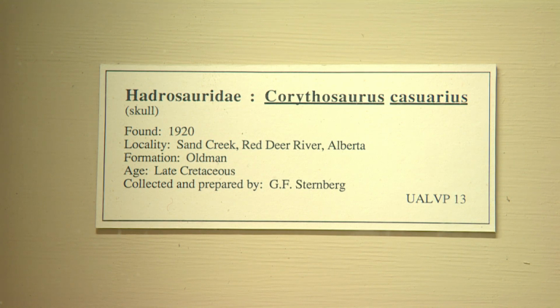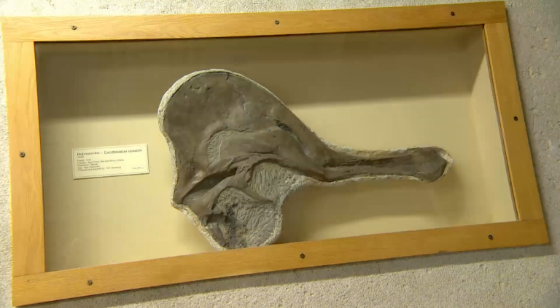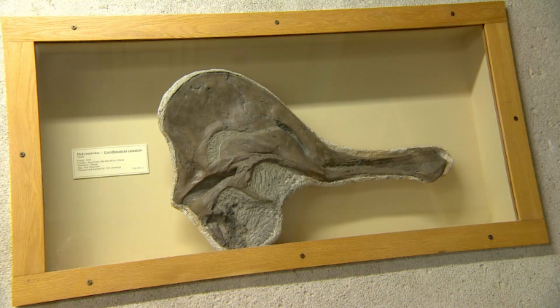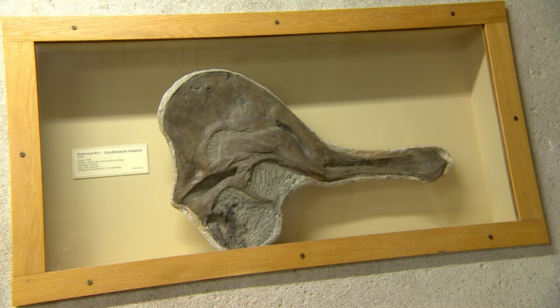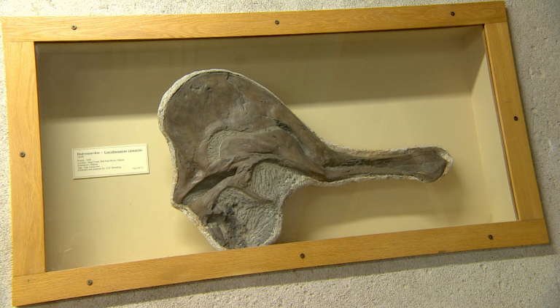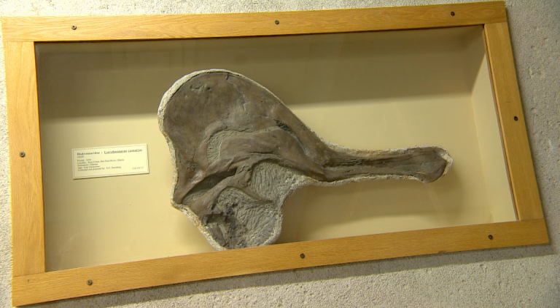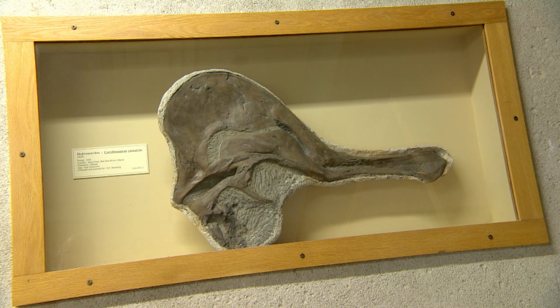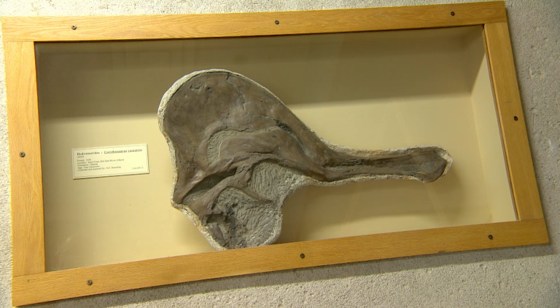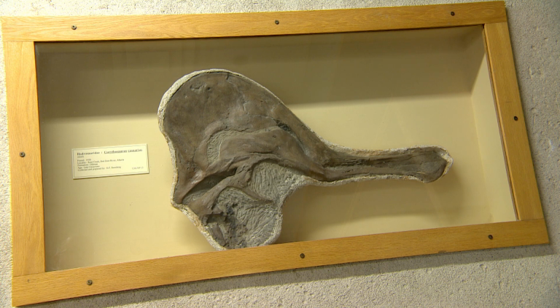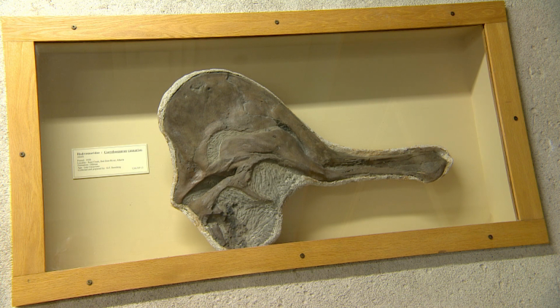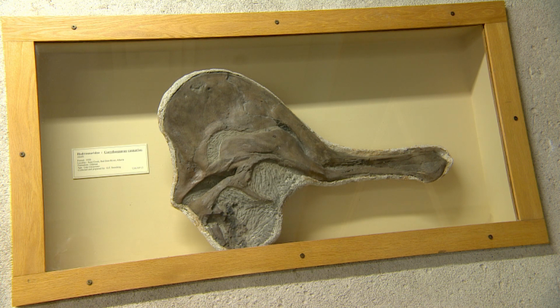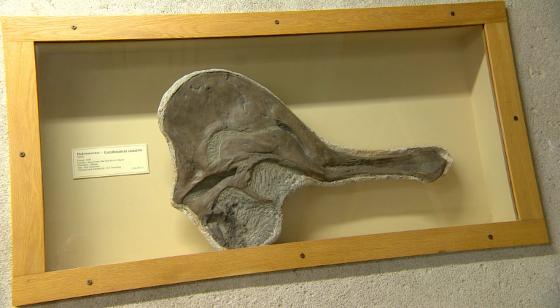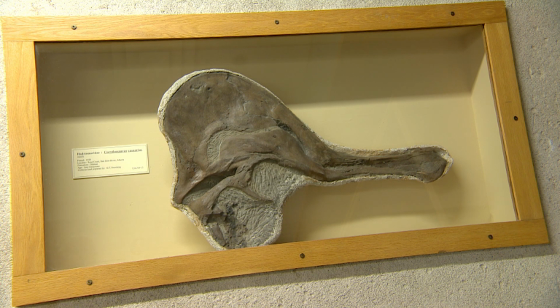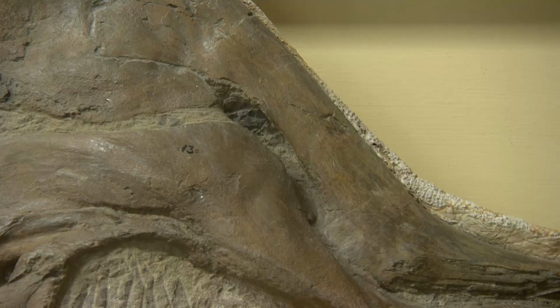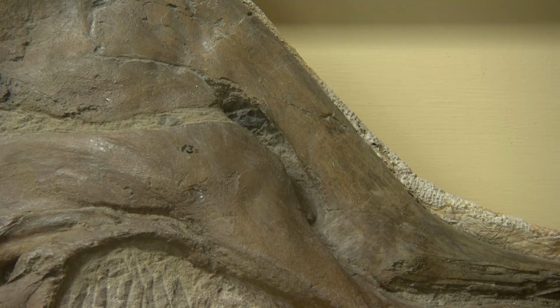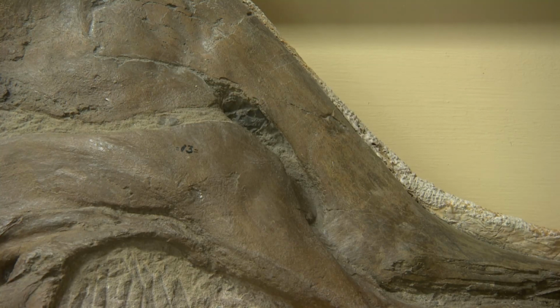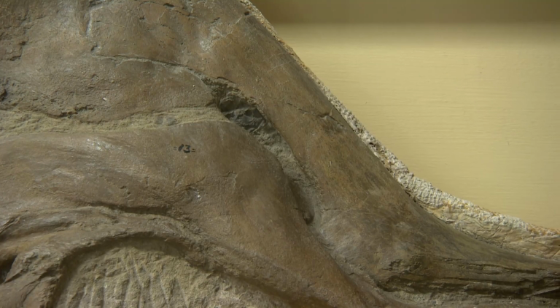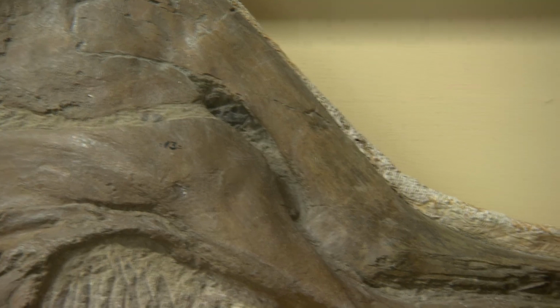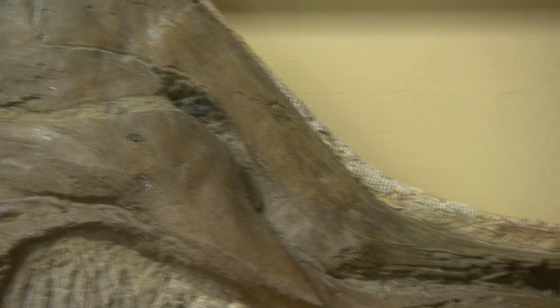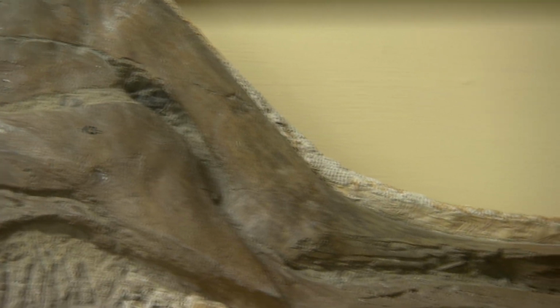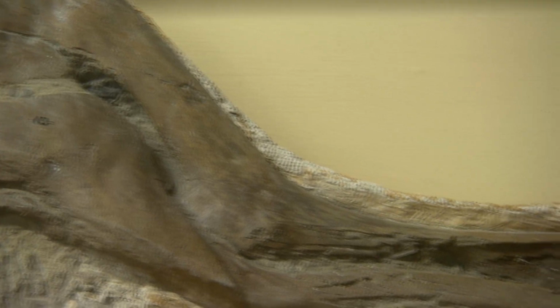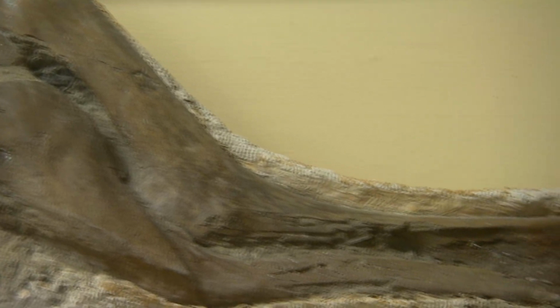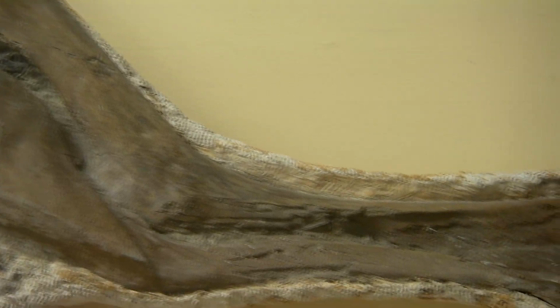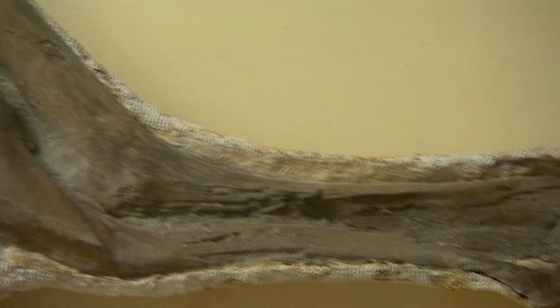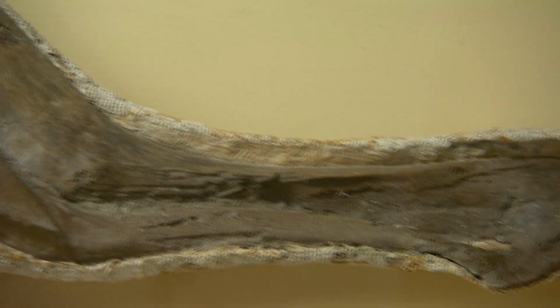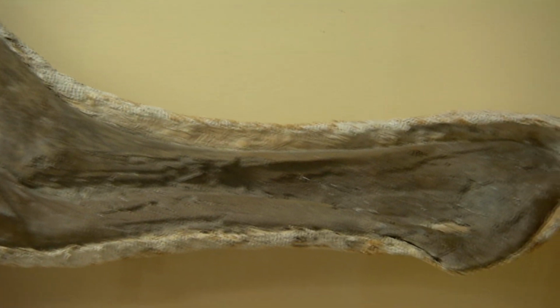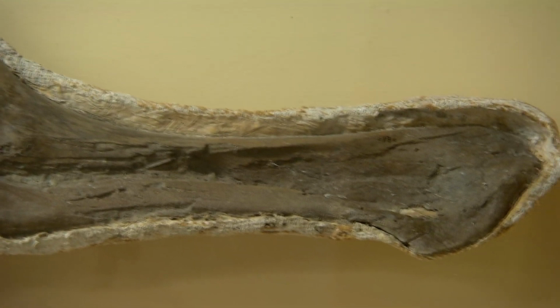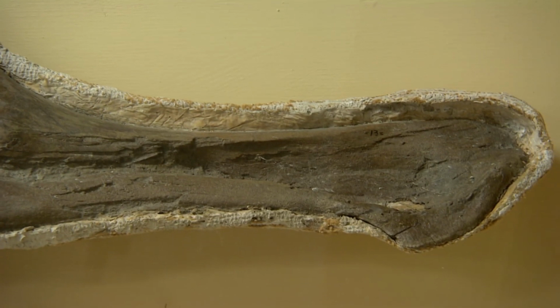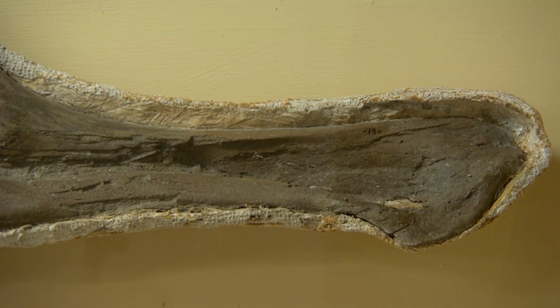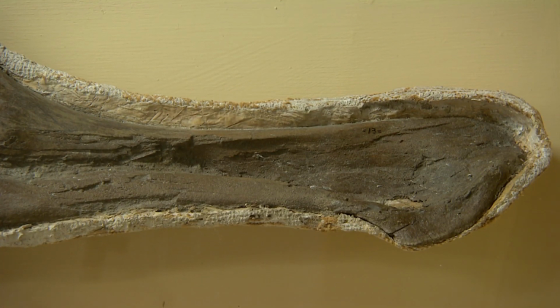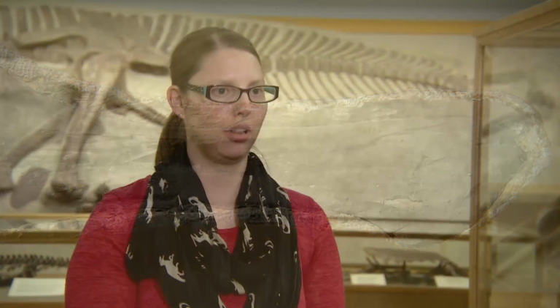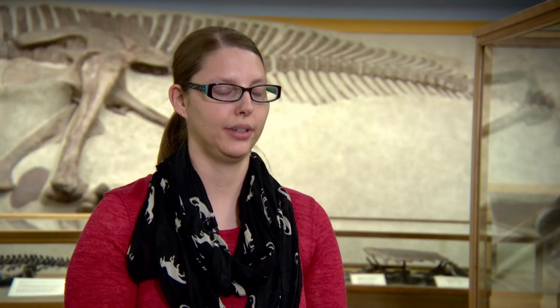We had this skull that was collected from Dinosaur Provincial Park in 1920, and there was material collected — so other fossils — collected in 2012 that may or may not have belonged to it.